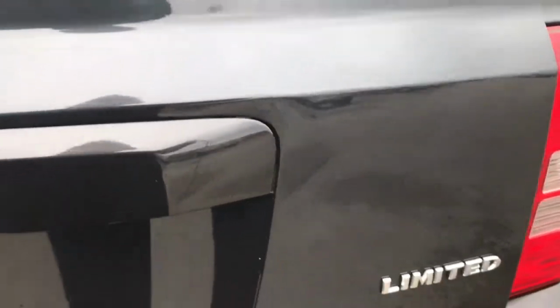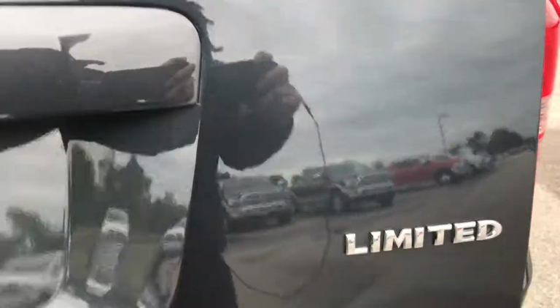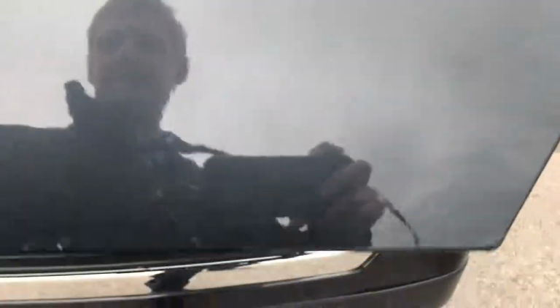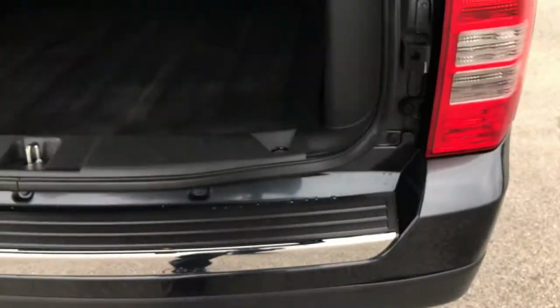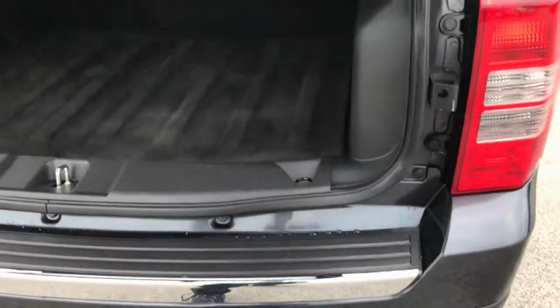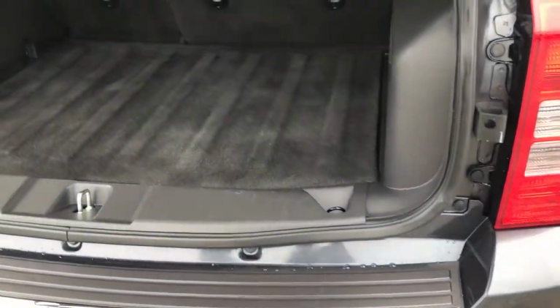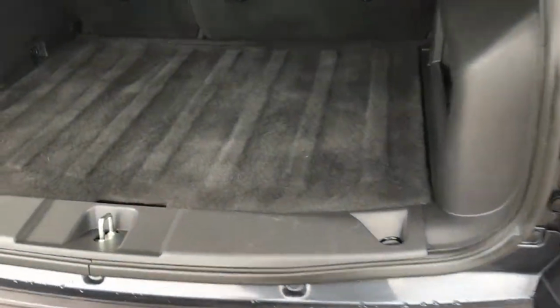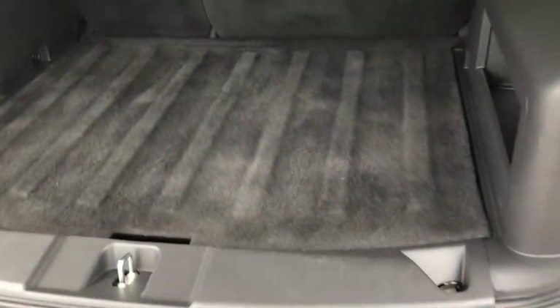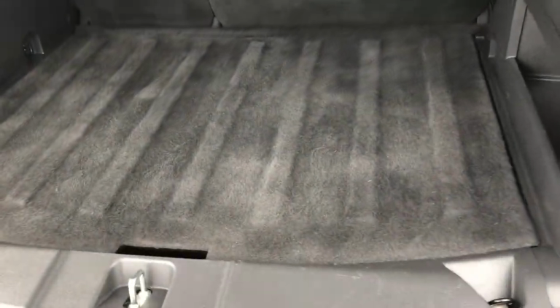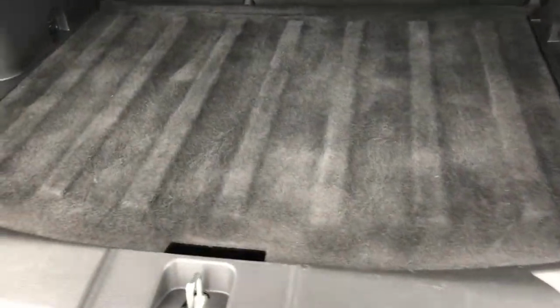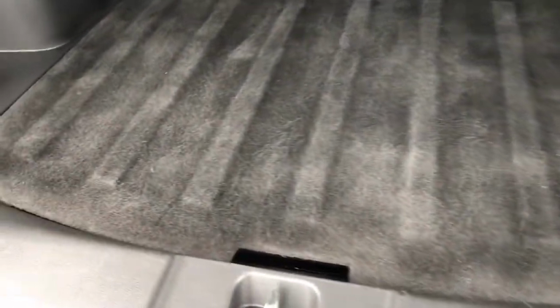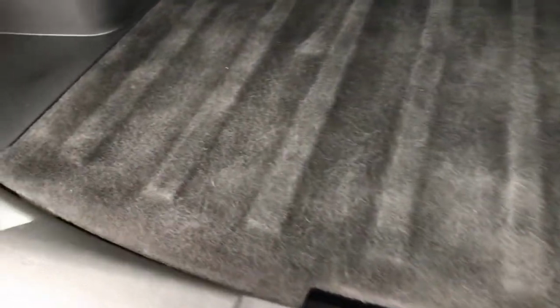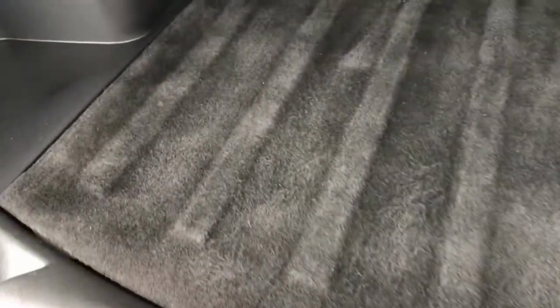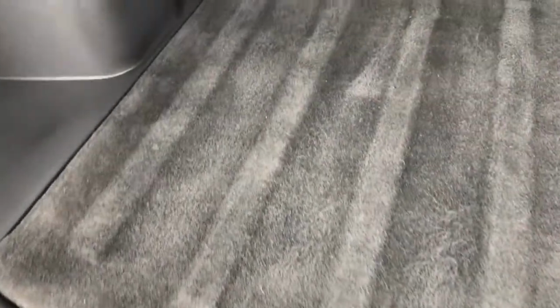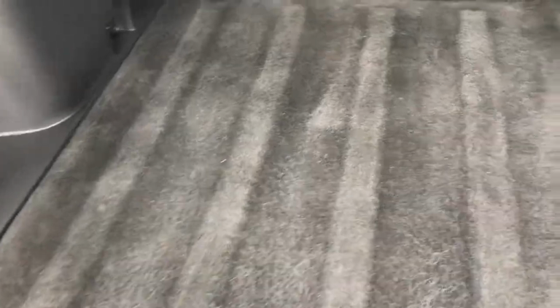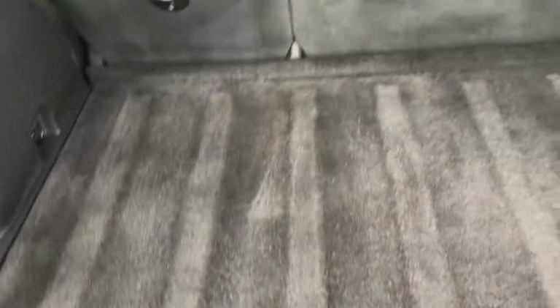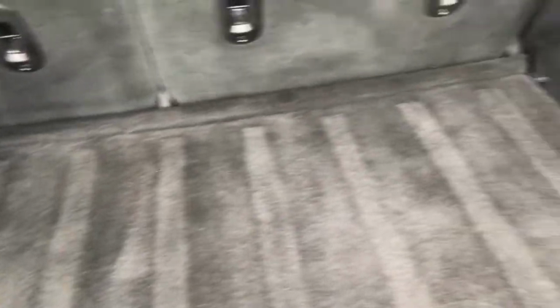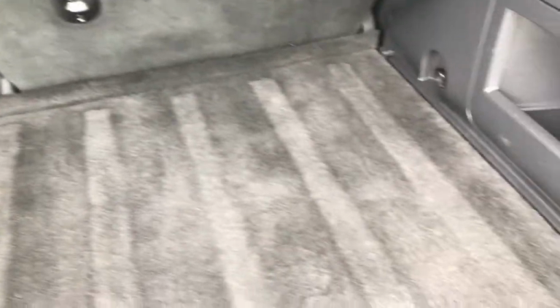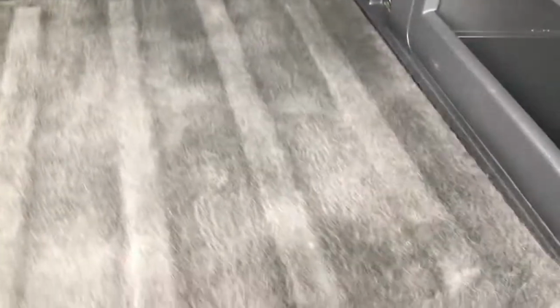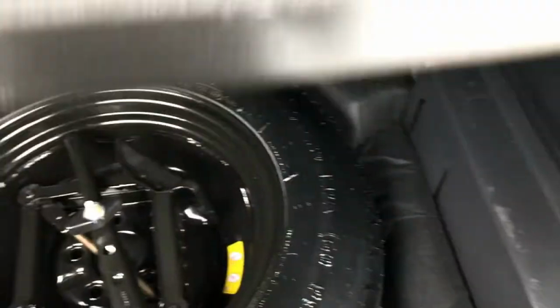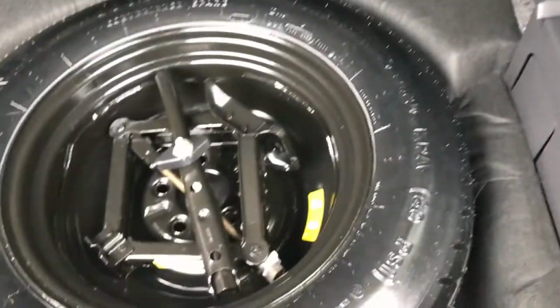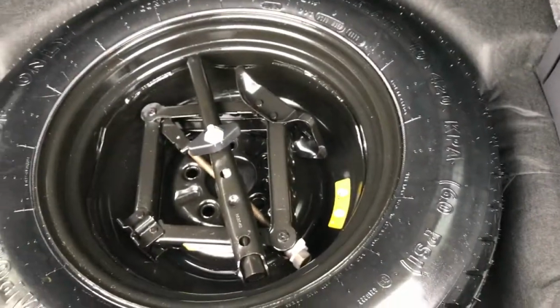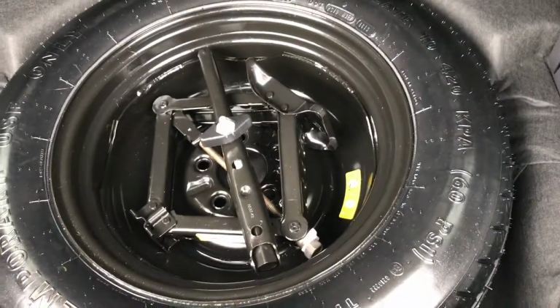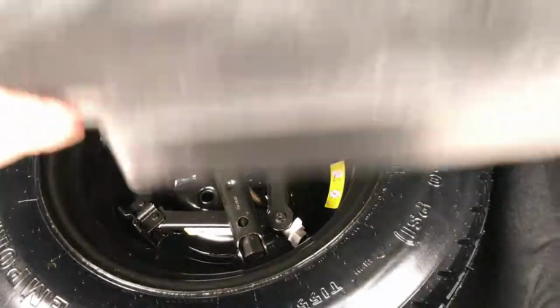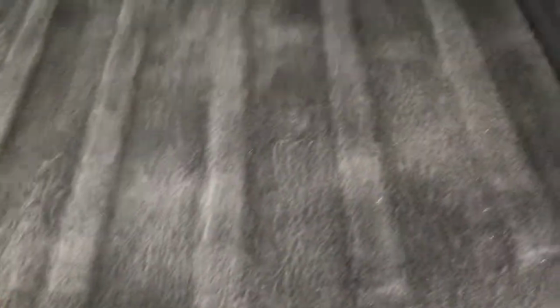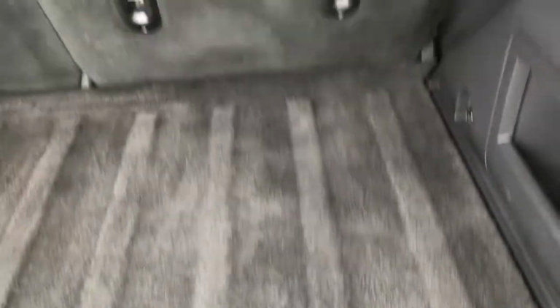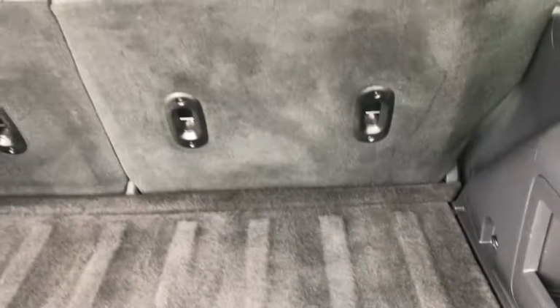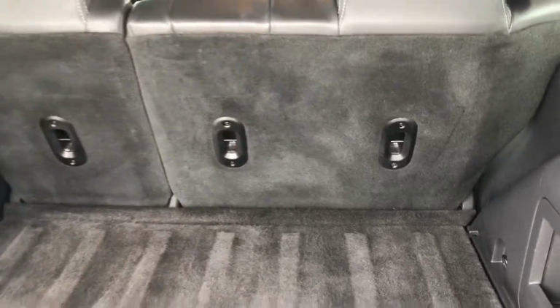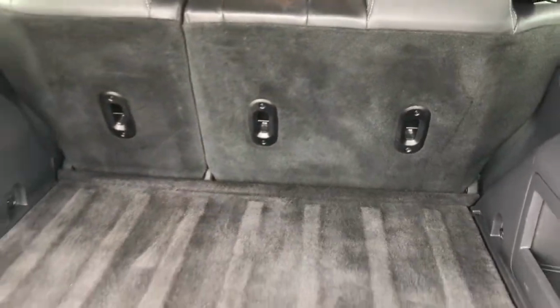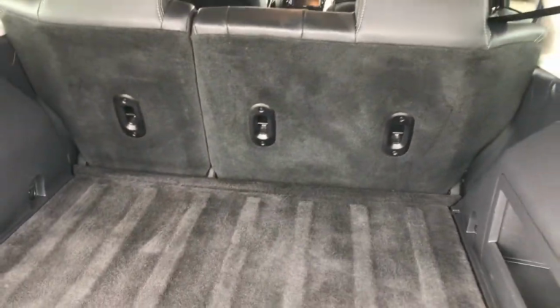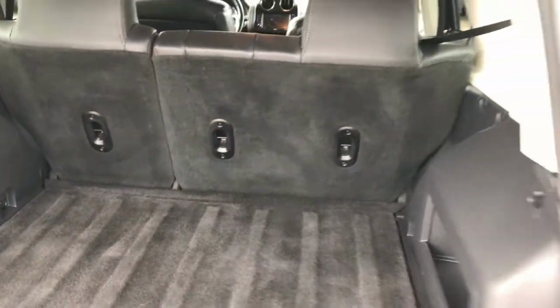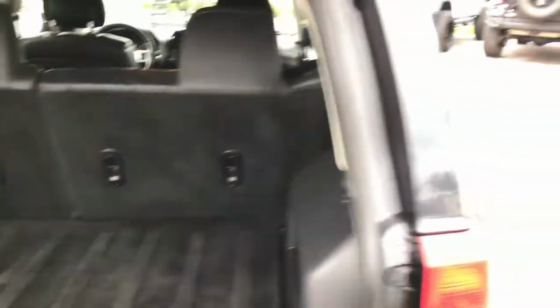This is the Limited package. In the back storage area, we have a very clean area that also has the spare tire. Those rear seats do fold down flat for extra storage.